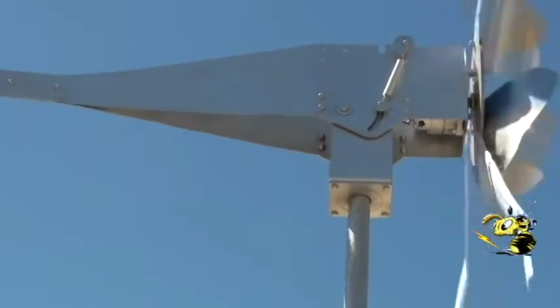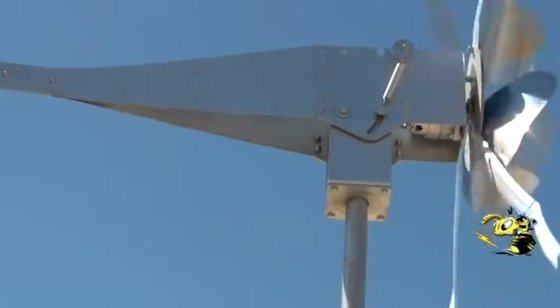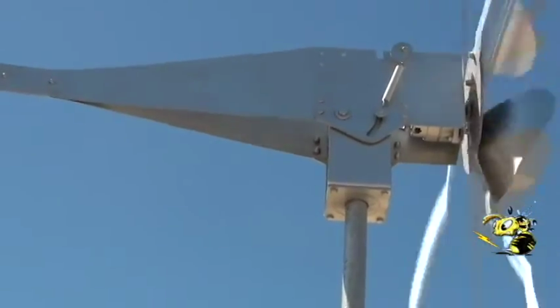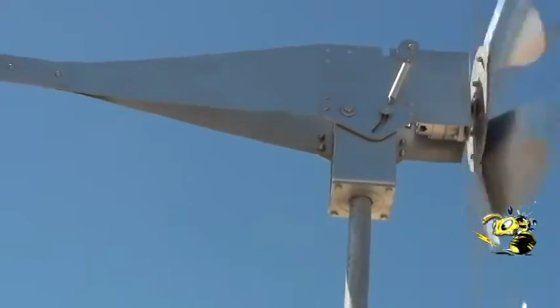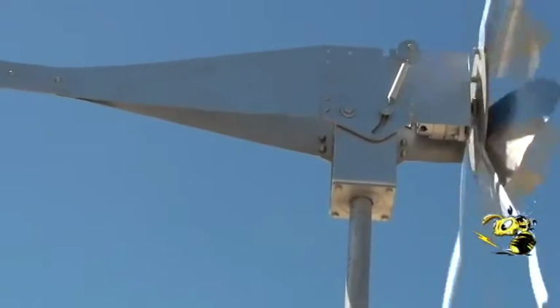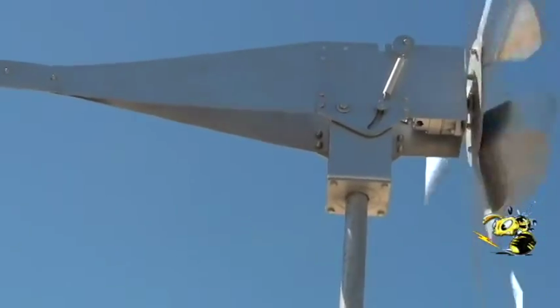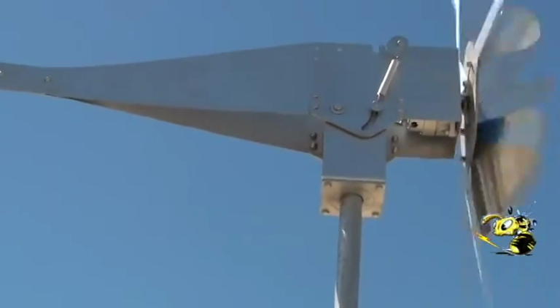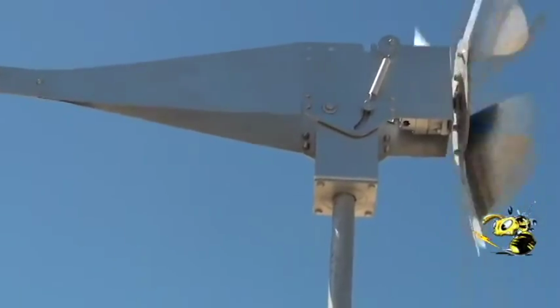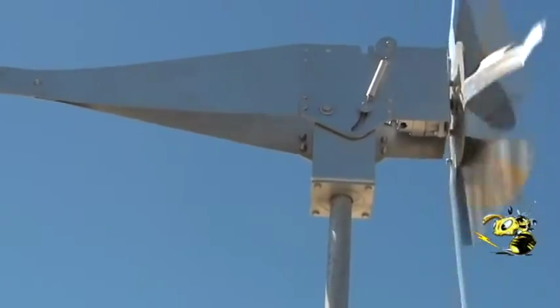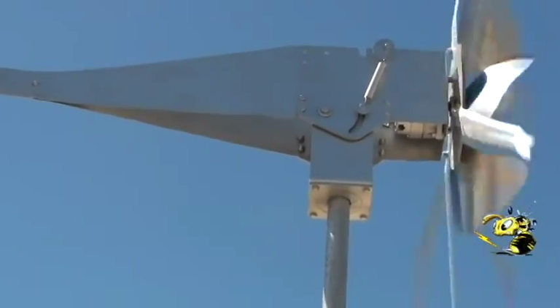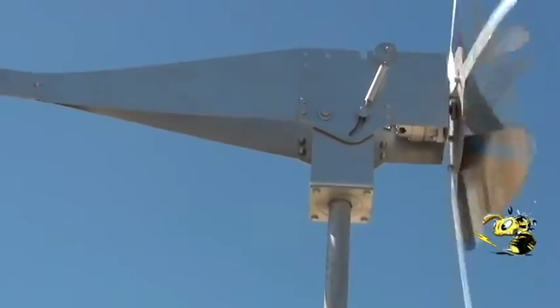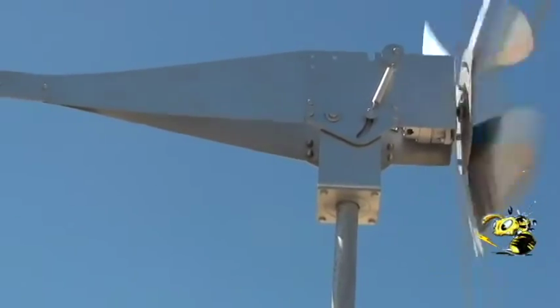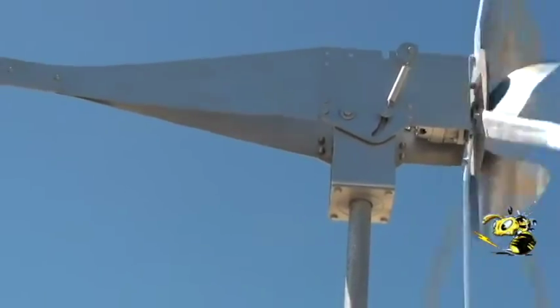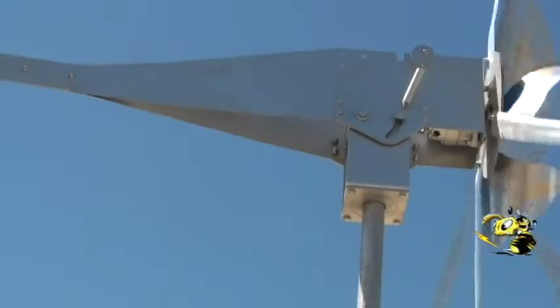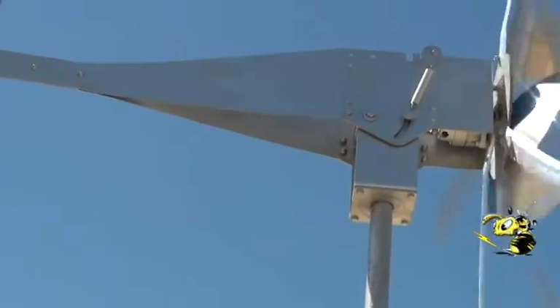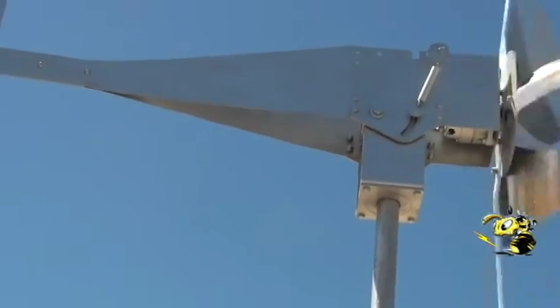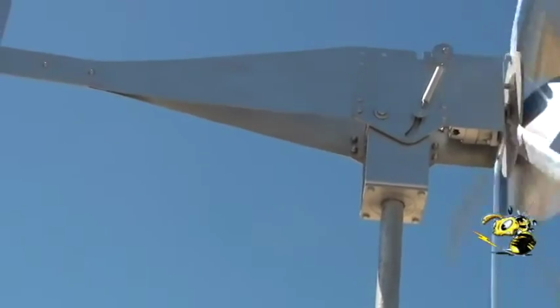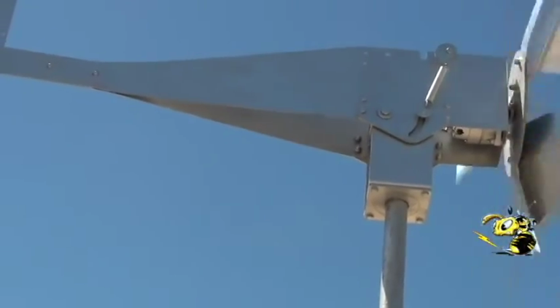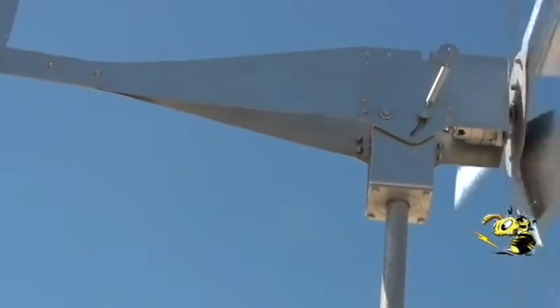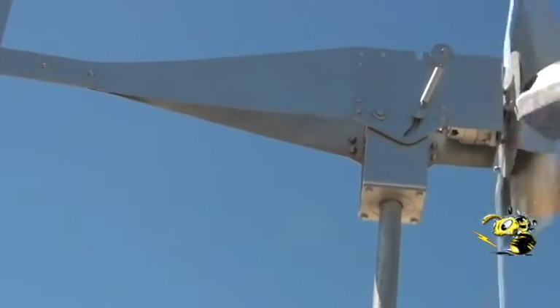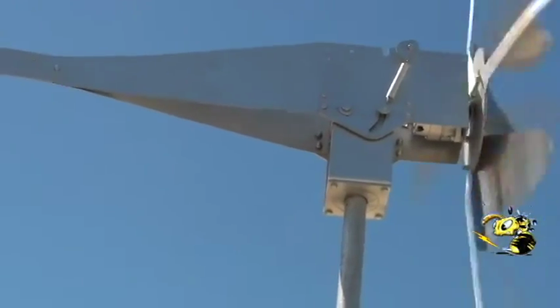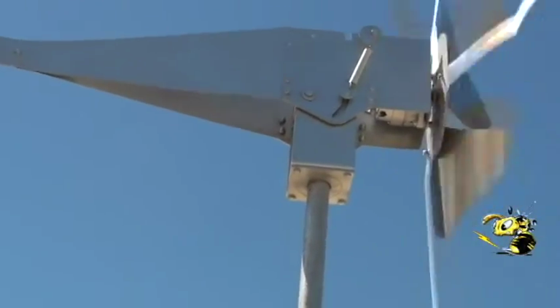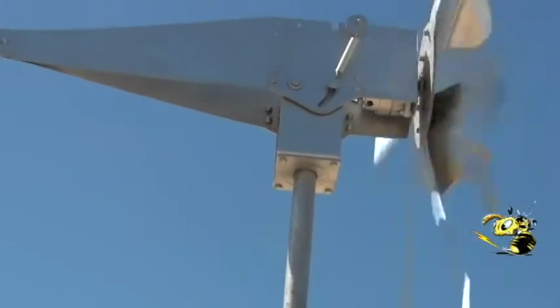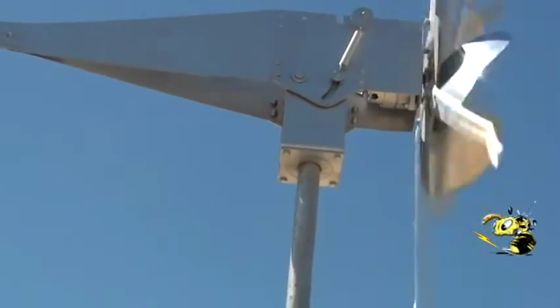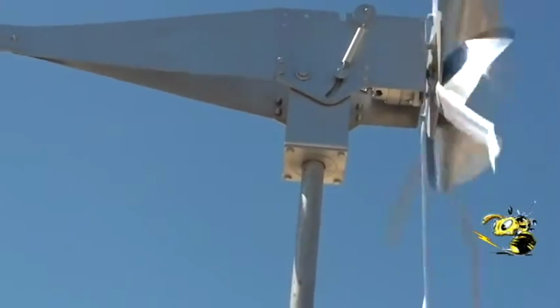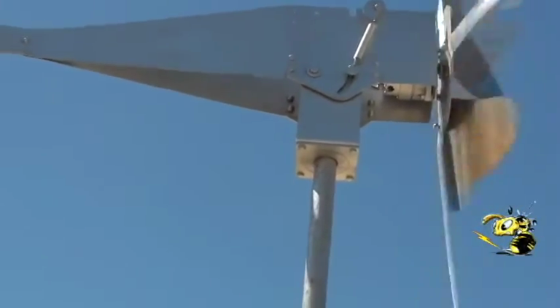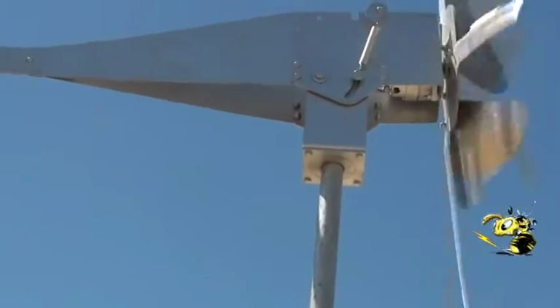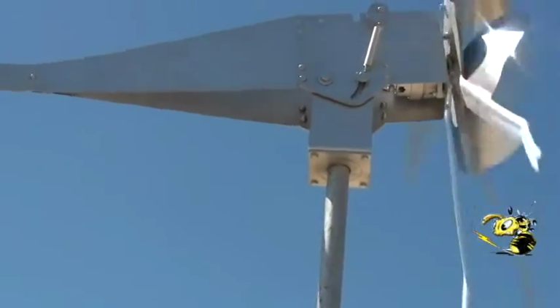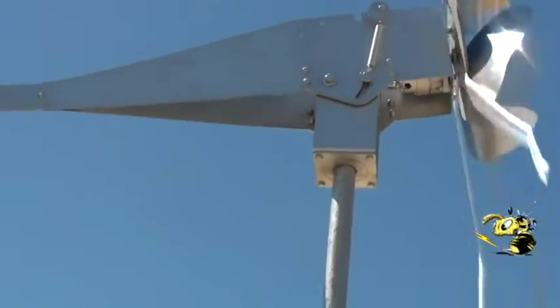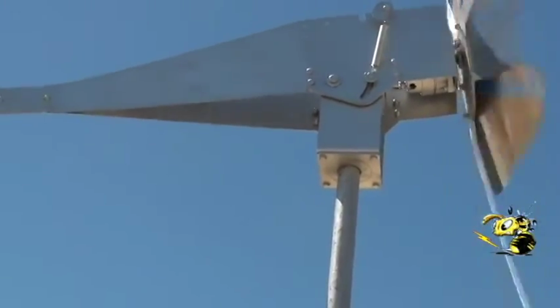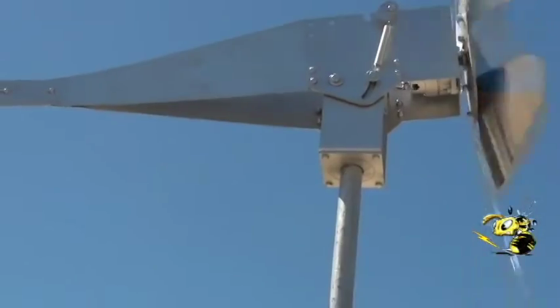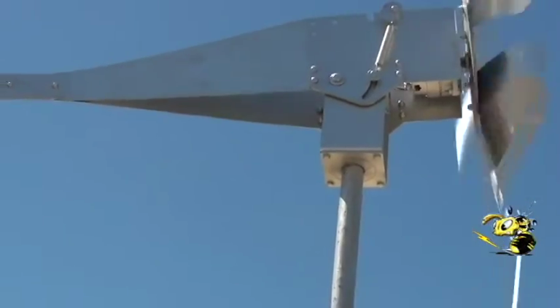I'm actually rather surprised how universal this mount is. Works great with these huge eight-foot blades, eight-foot diameter.